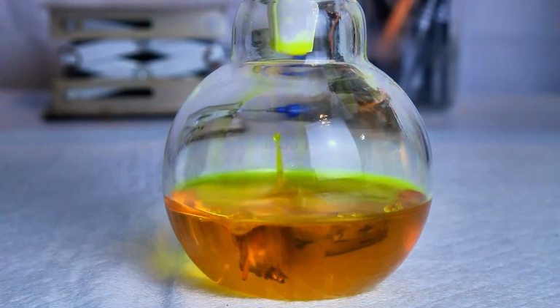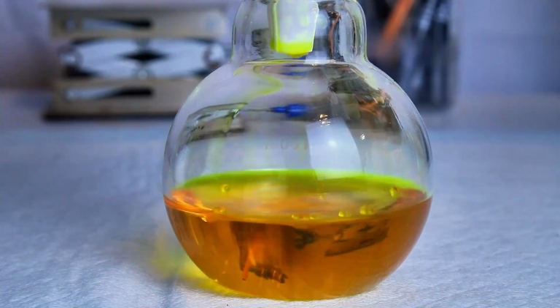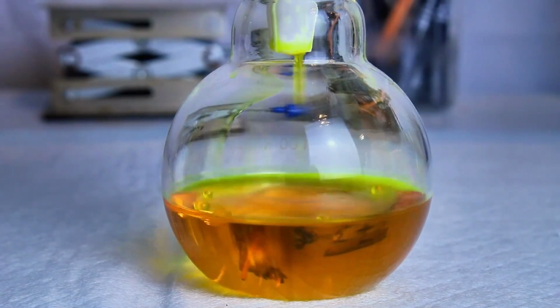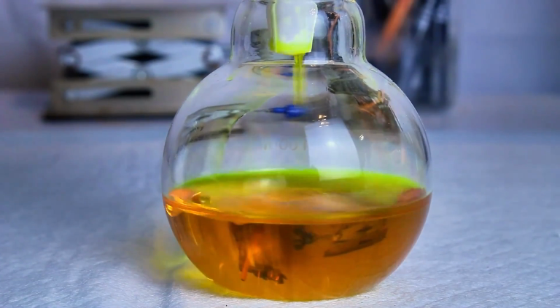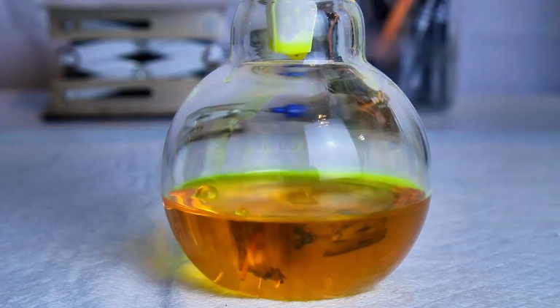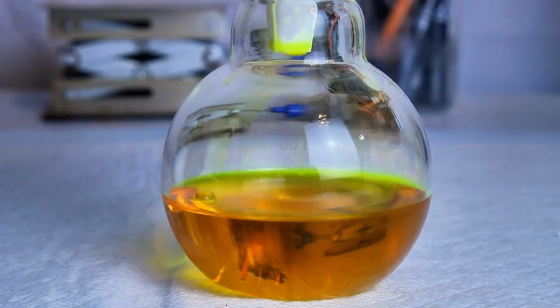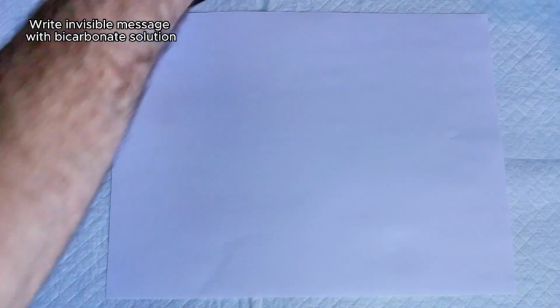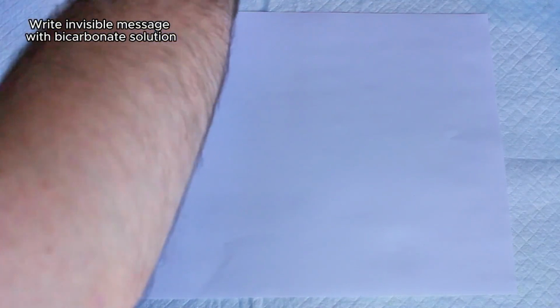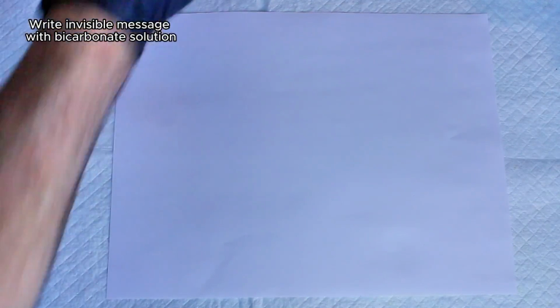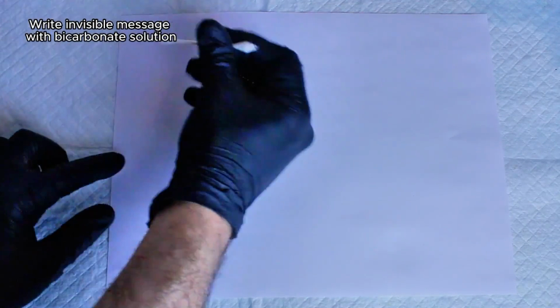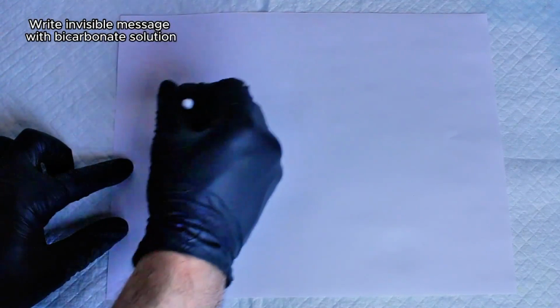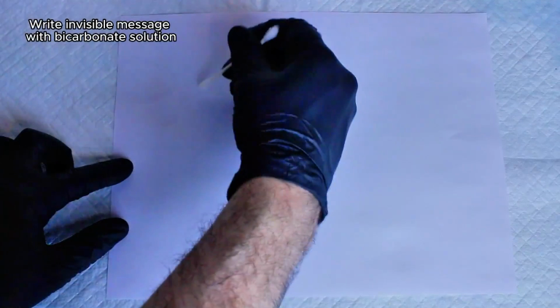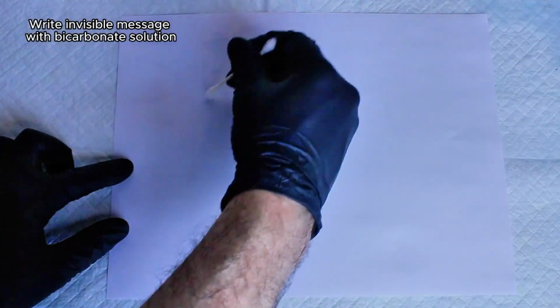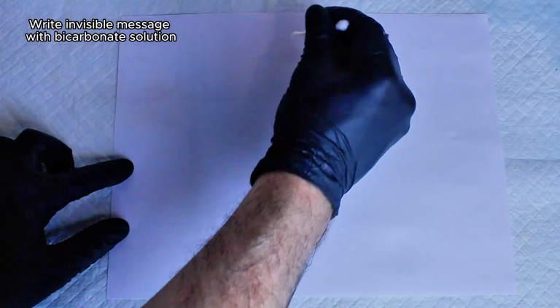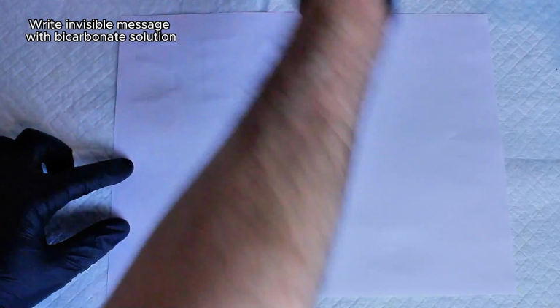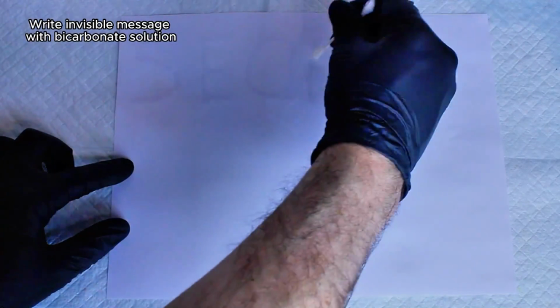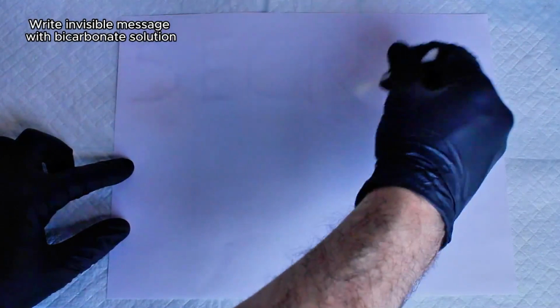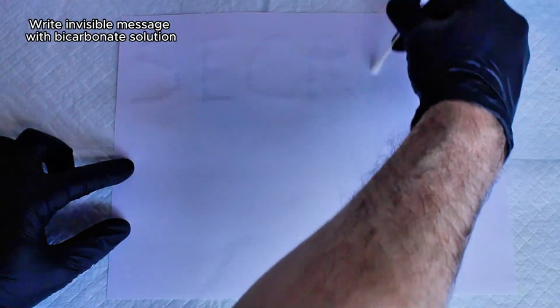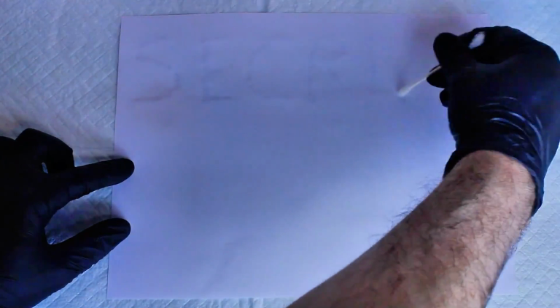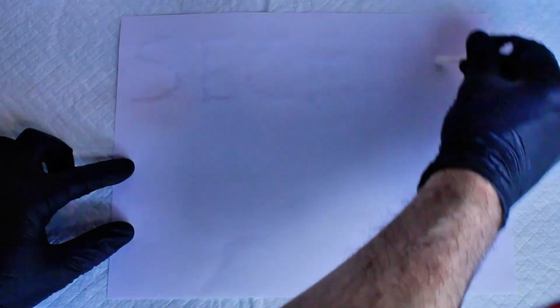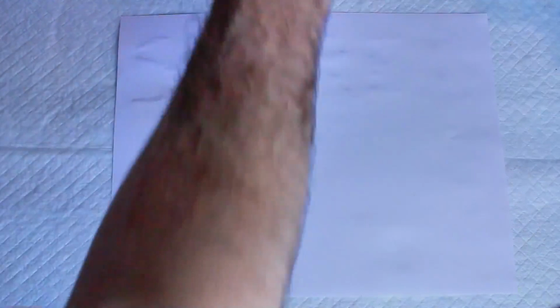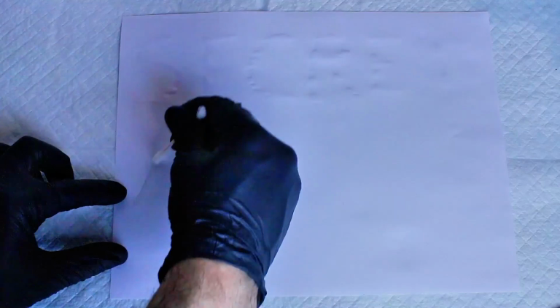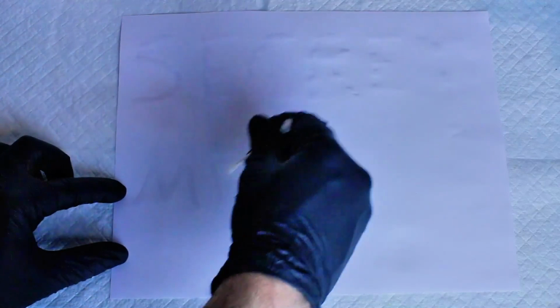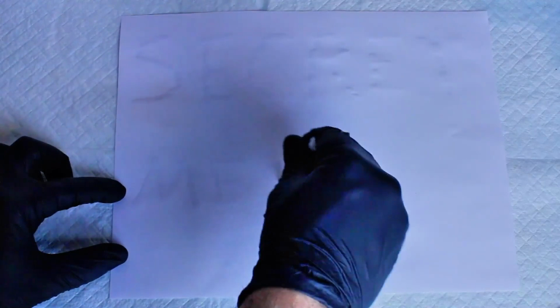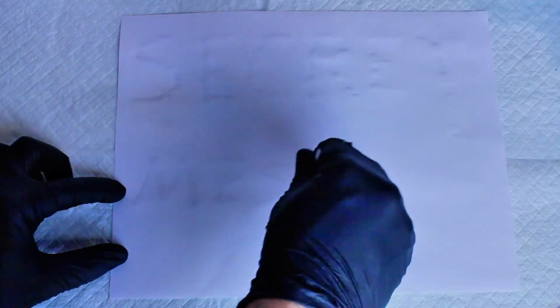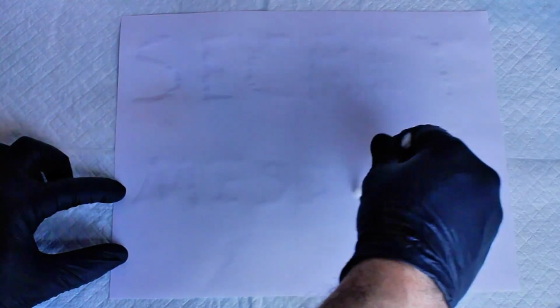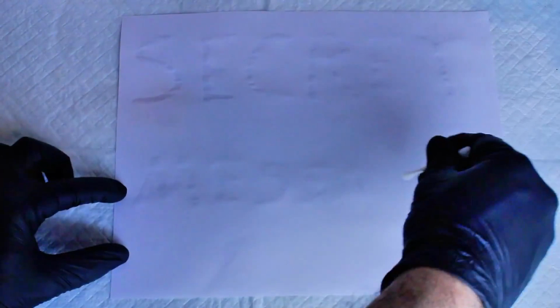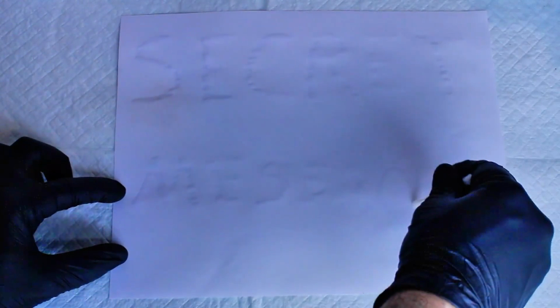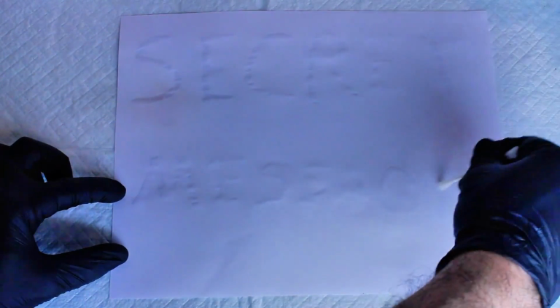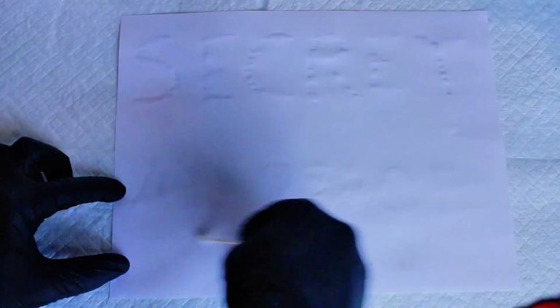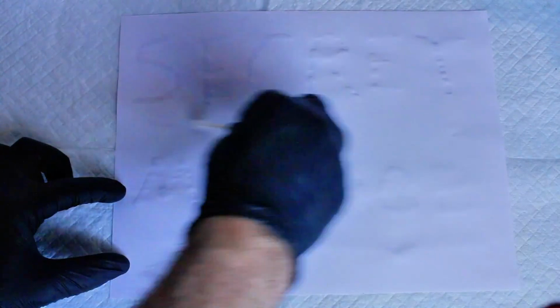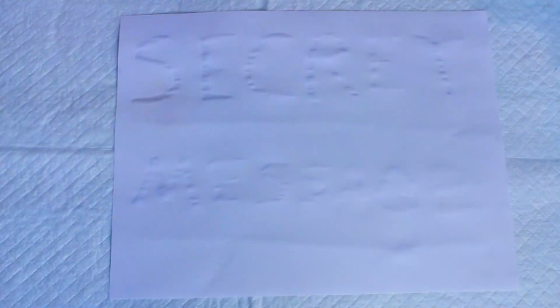It can actually take a while to filter, so while it's filtering I write my invisible message with the sodium bicarbonate solution on plain white paper. The paper is allowed to dry for about 30 minutes once I'm done writing, and then I can reveal the message using the curcumin solution.